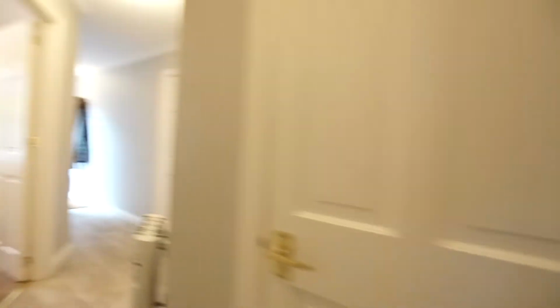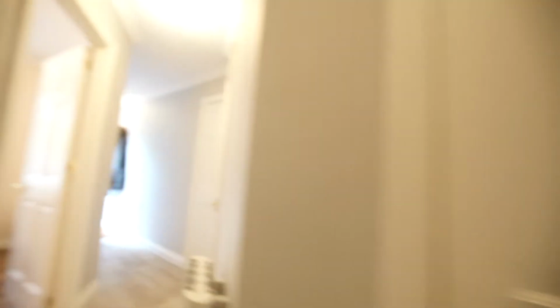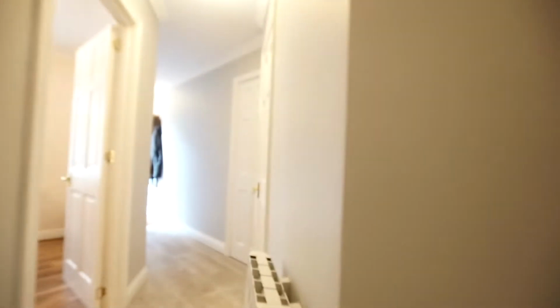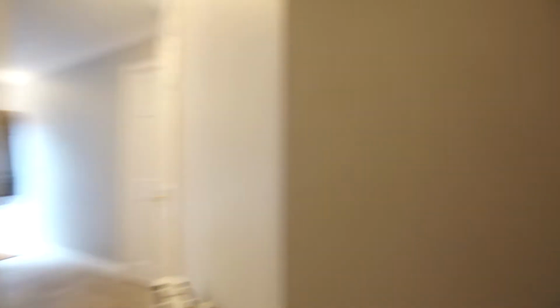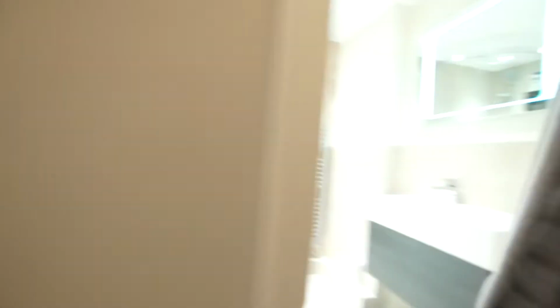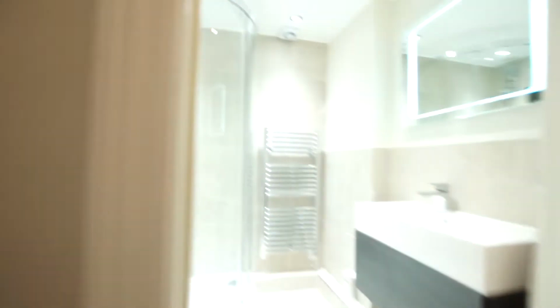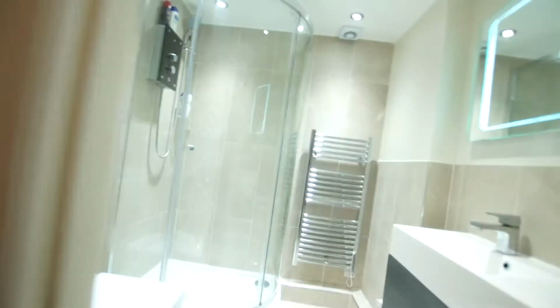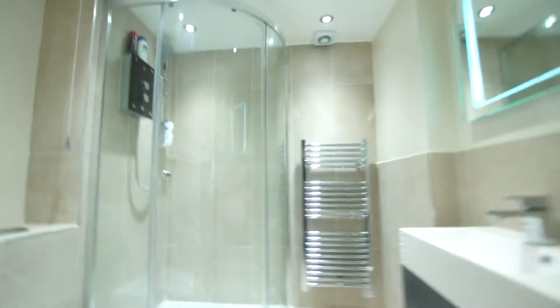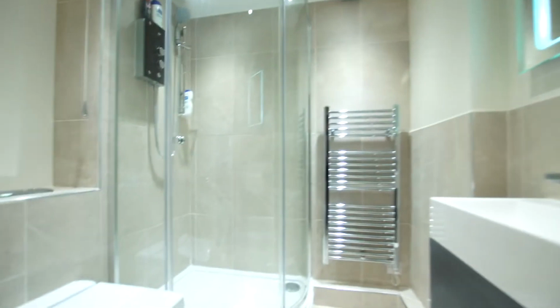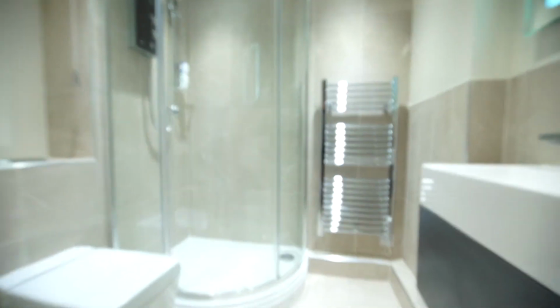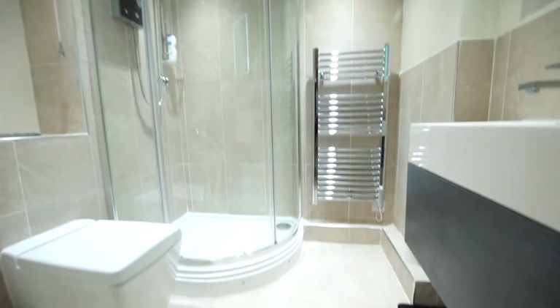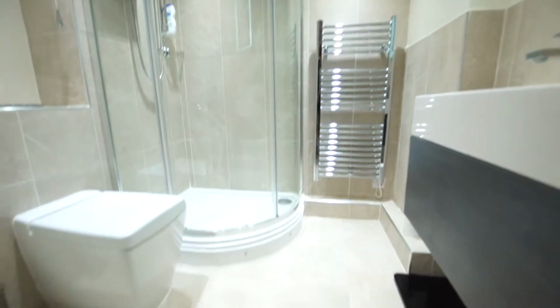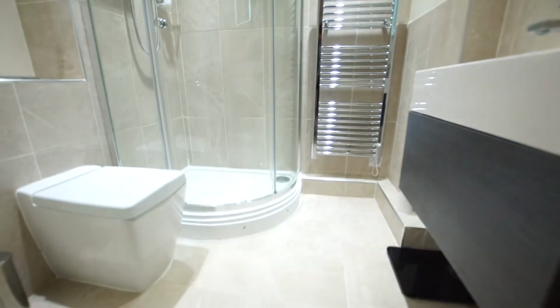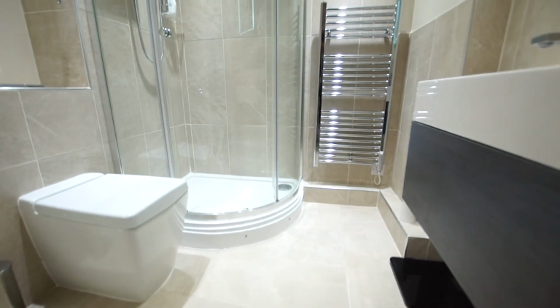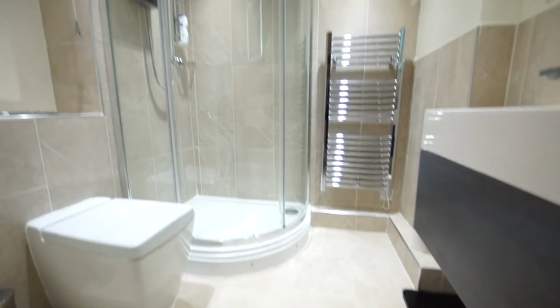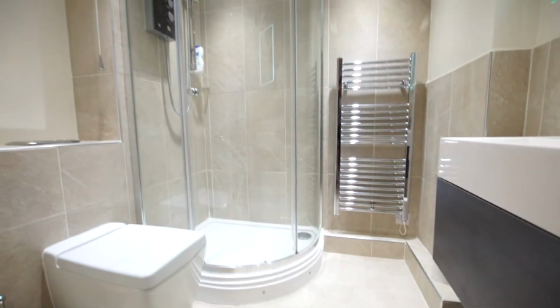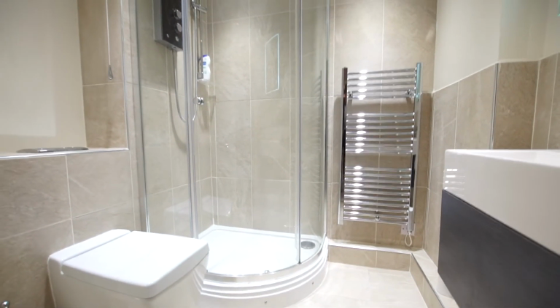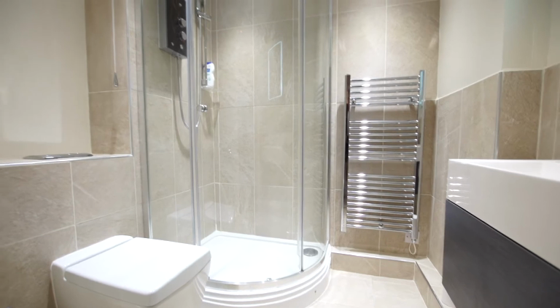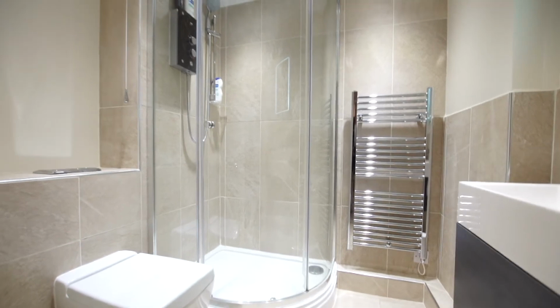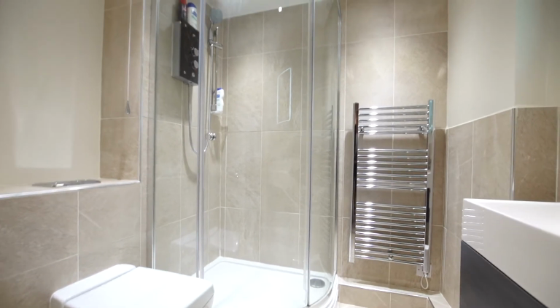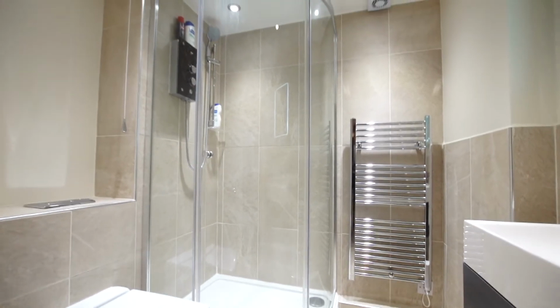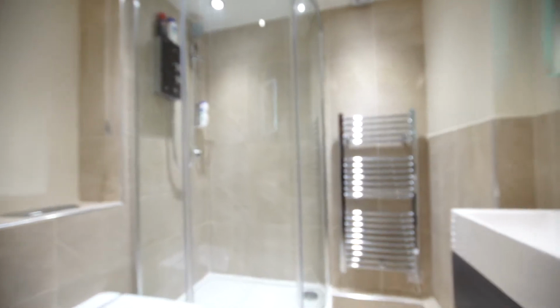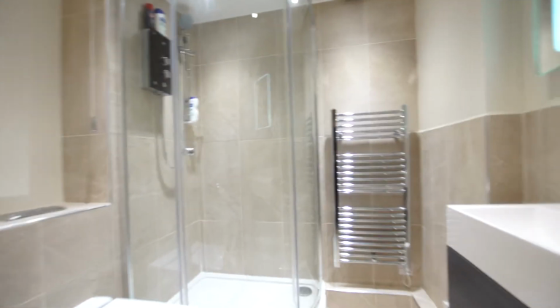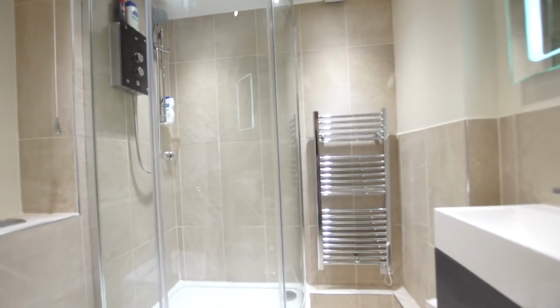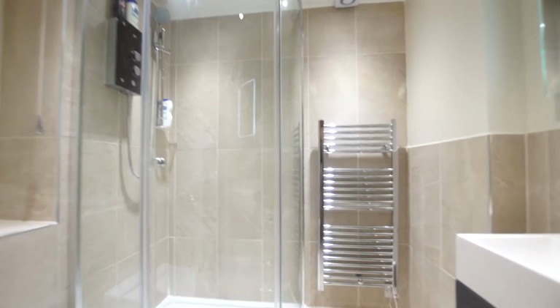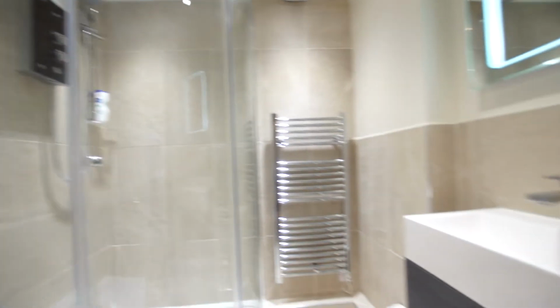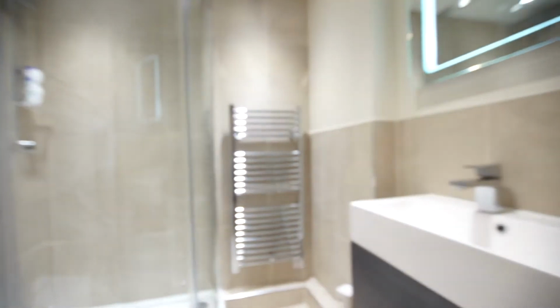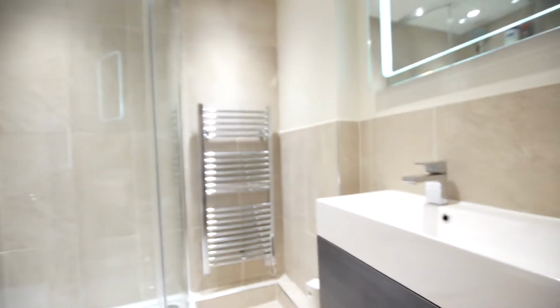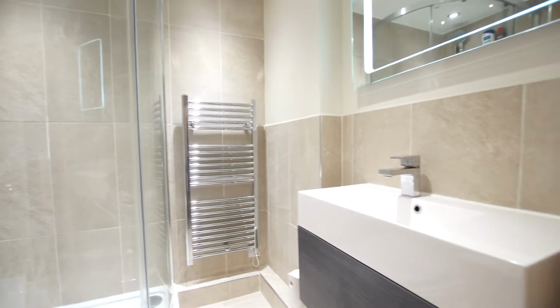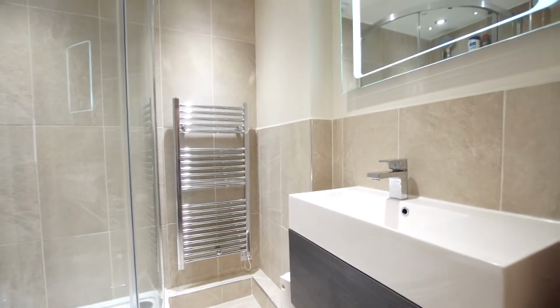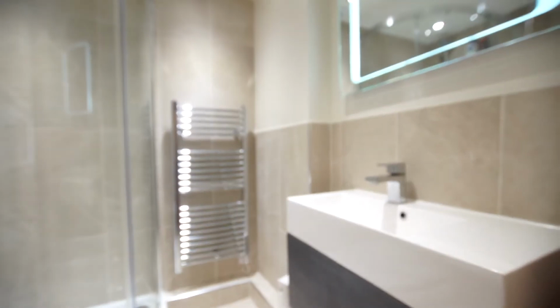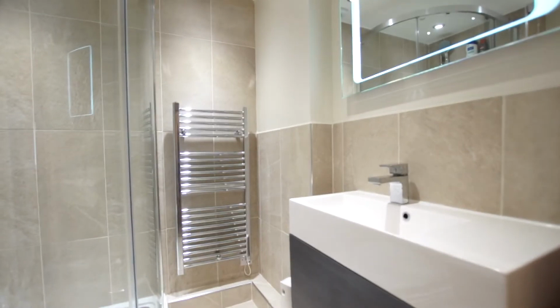And now I want to show you the shower room, again beautifully reappointed with tiled floor, part tiled walls, huge shower cubicle, heated towel rail and wash hand basin.